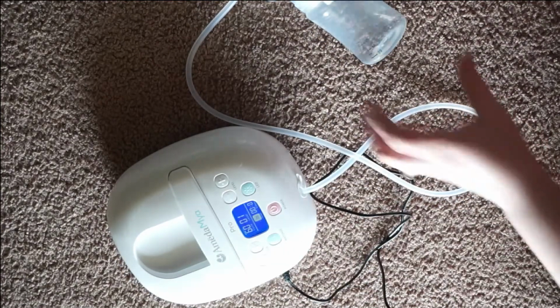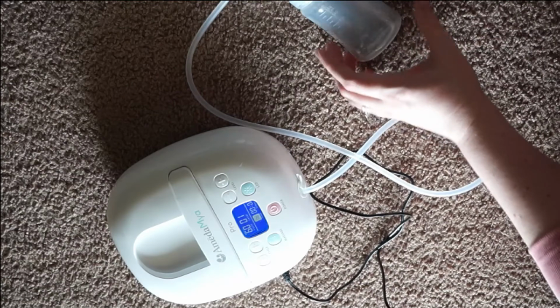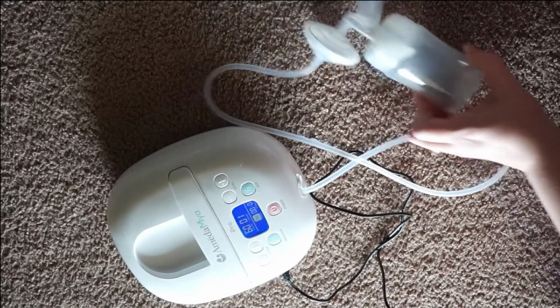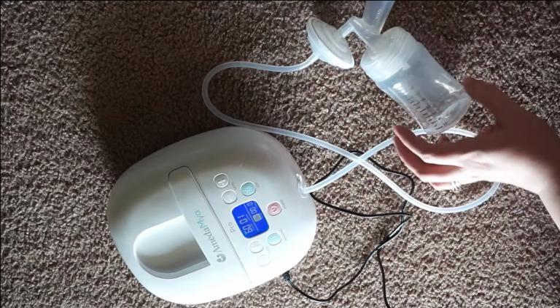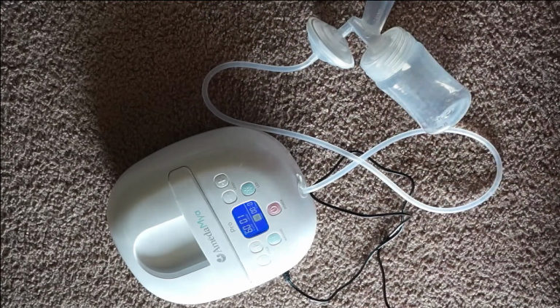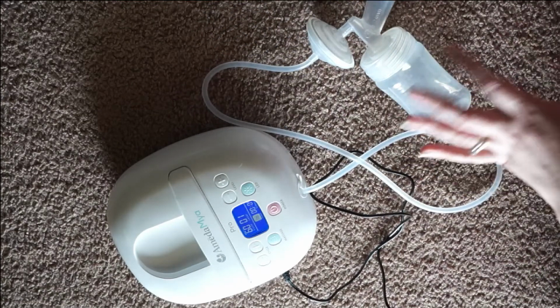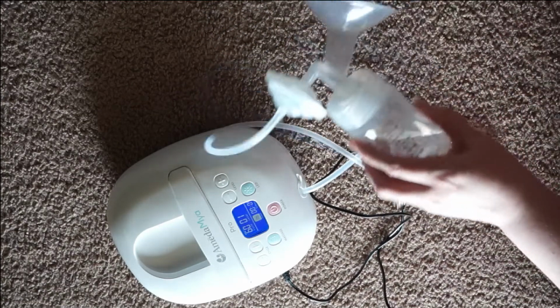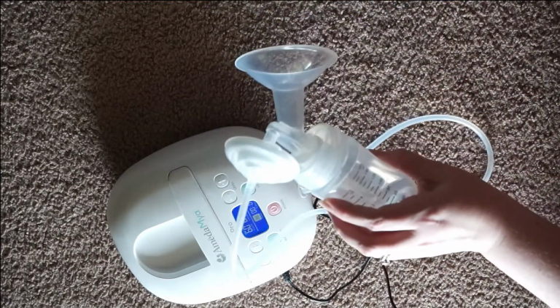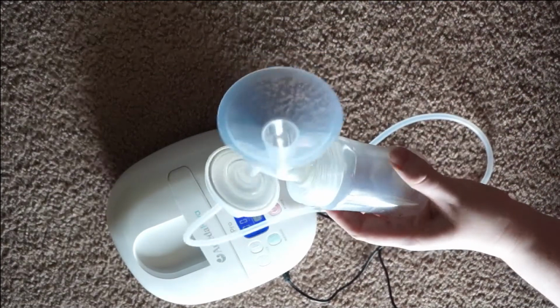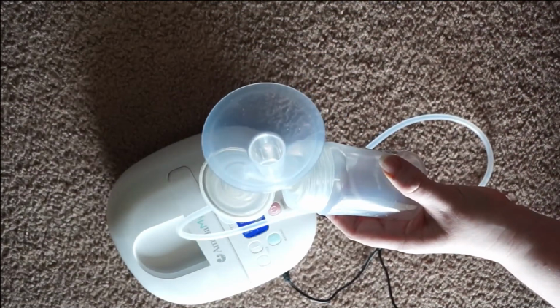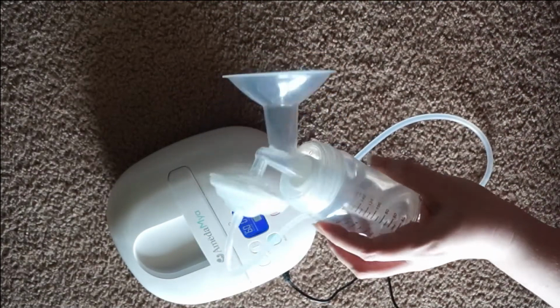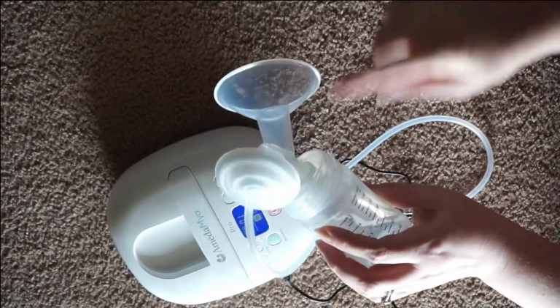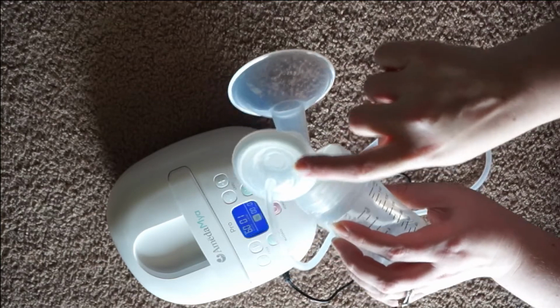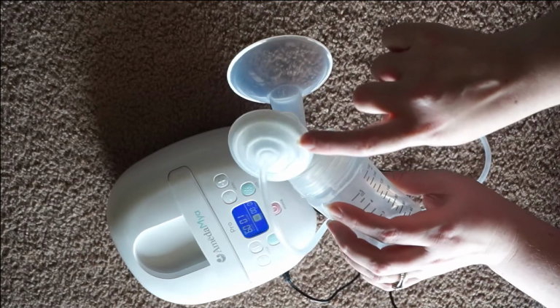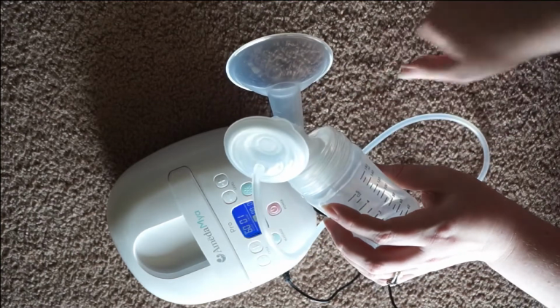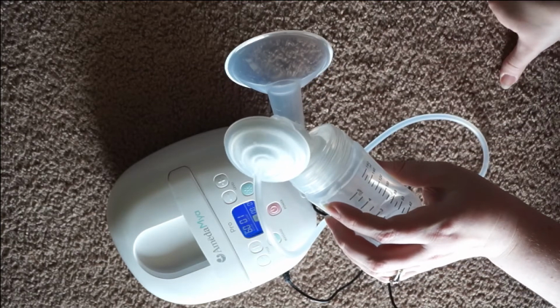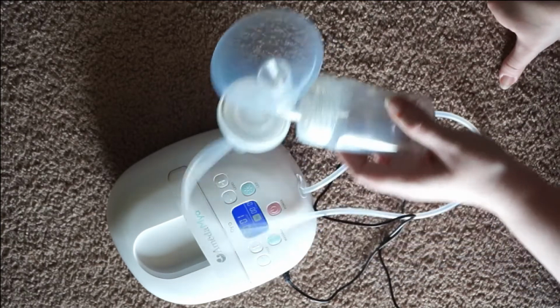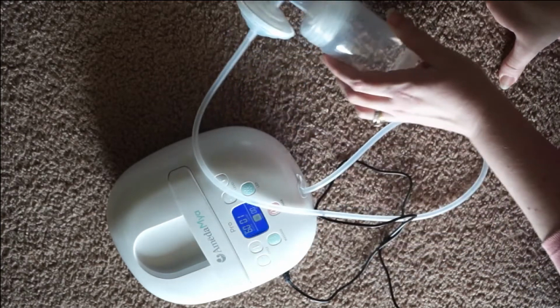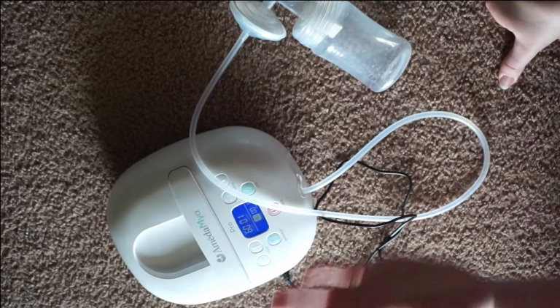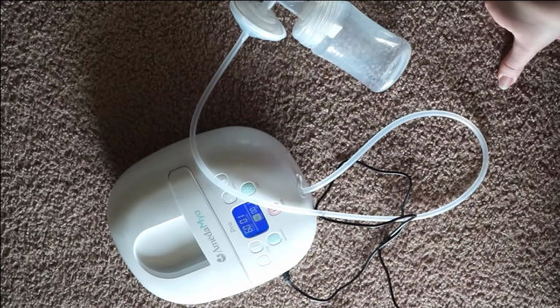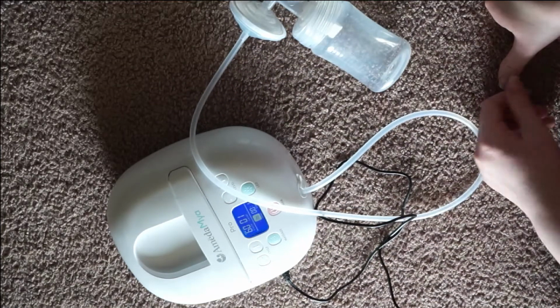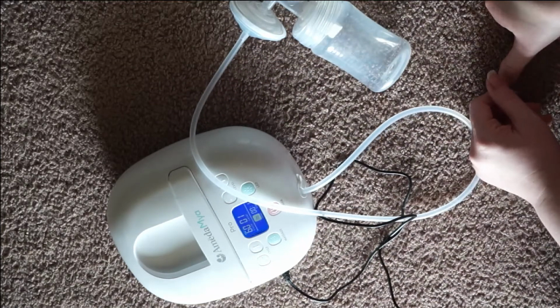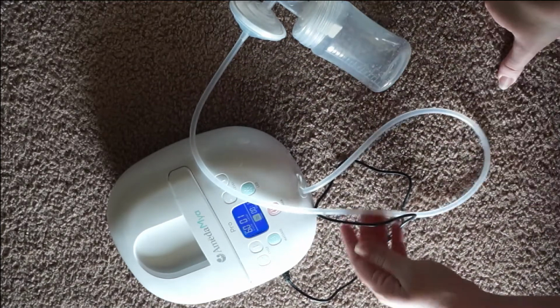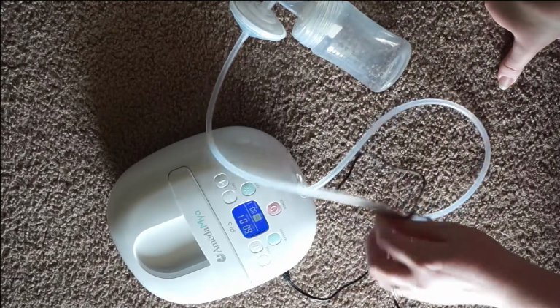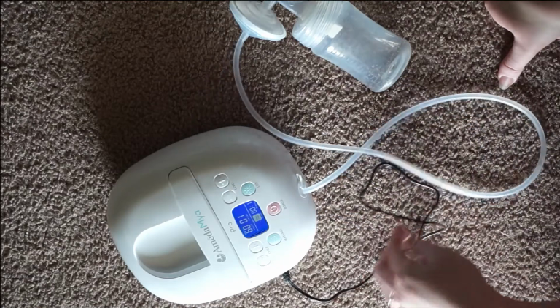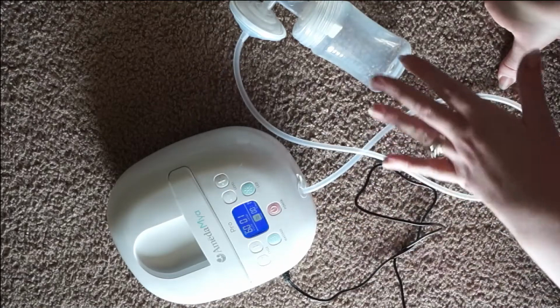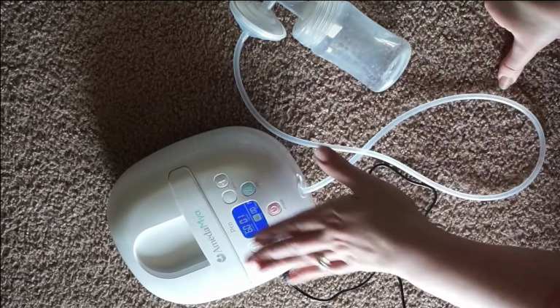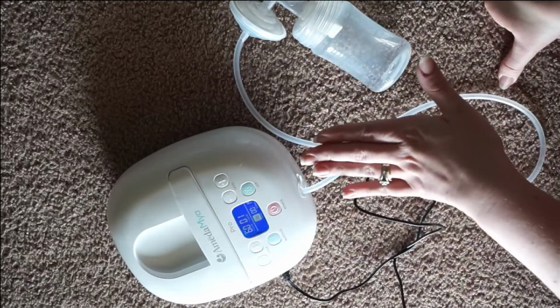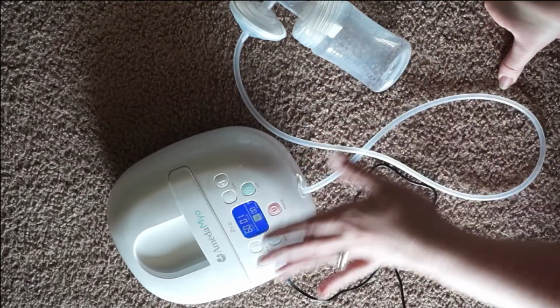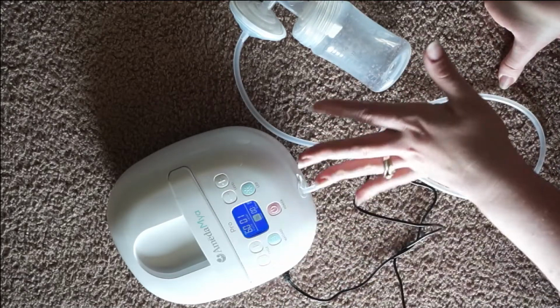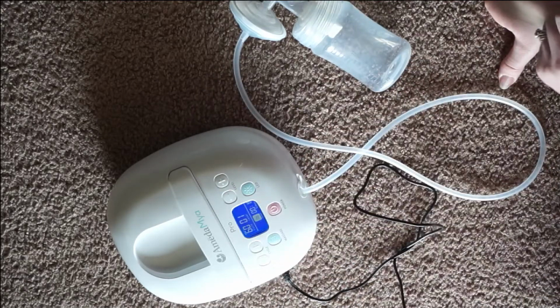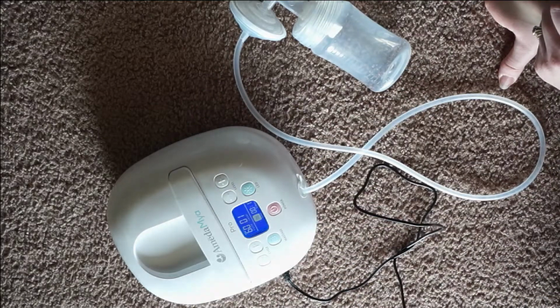Everything's attached and everything's working as it should. You should see the backflow protector moving in and out. It should sound like it's working, which it is.